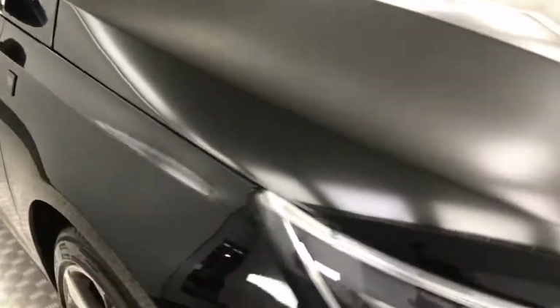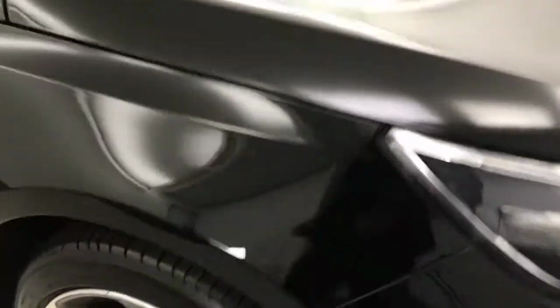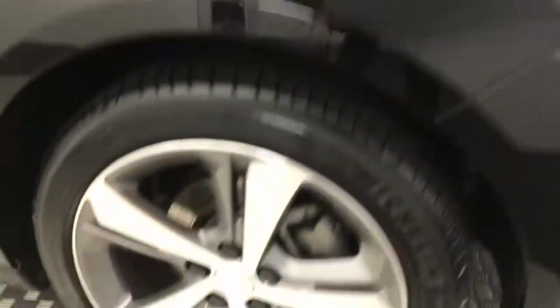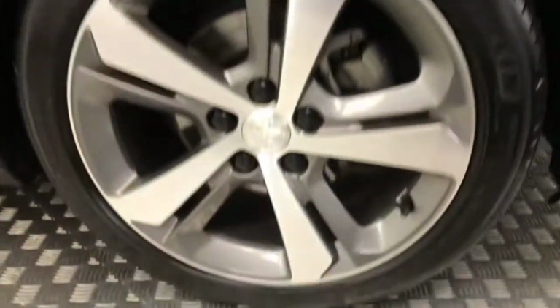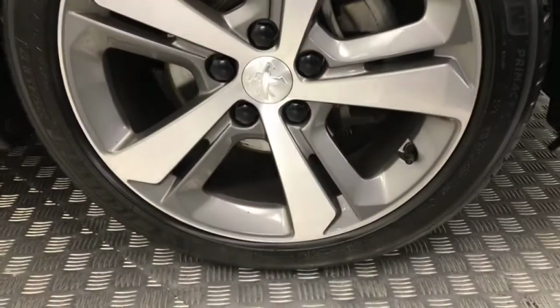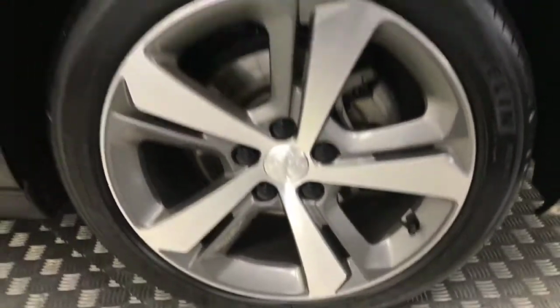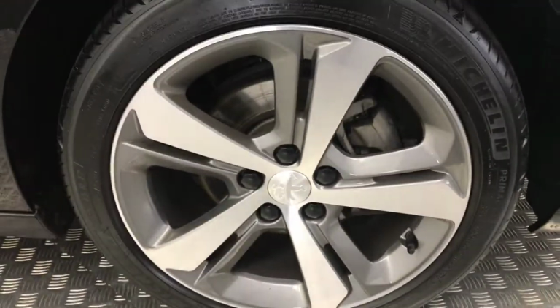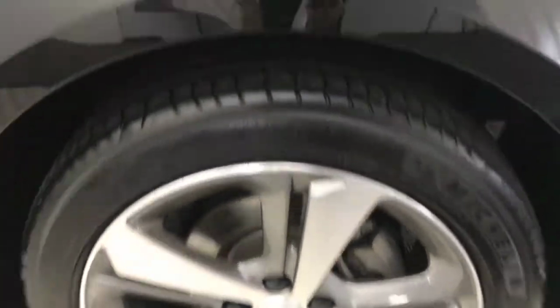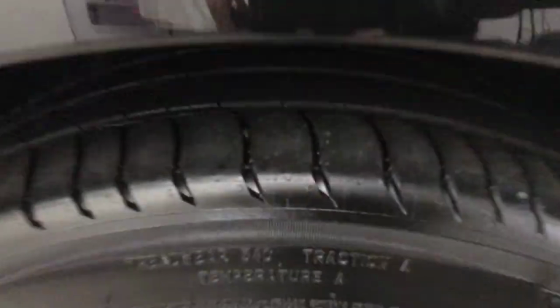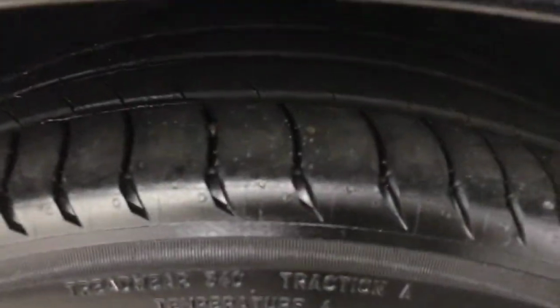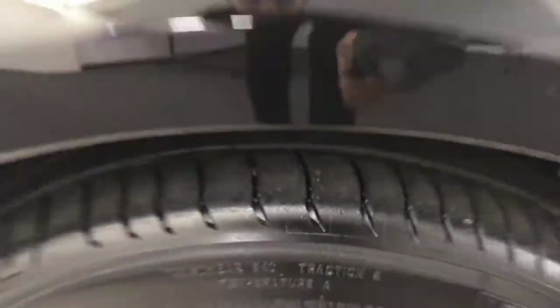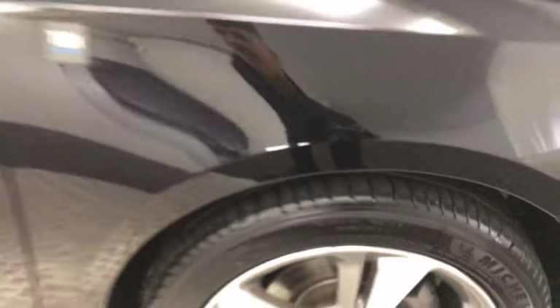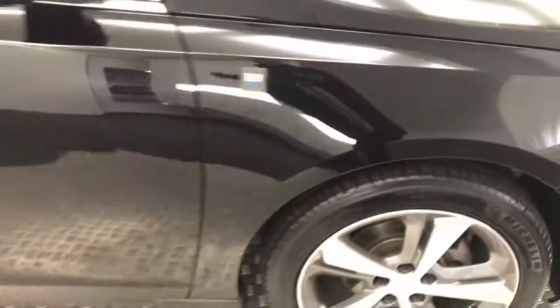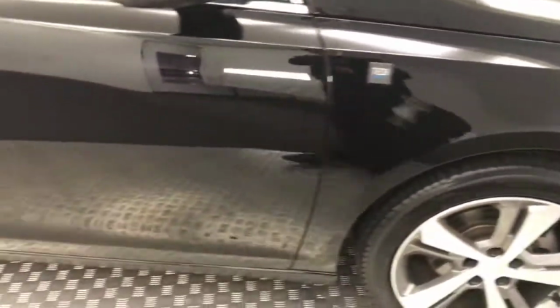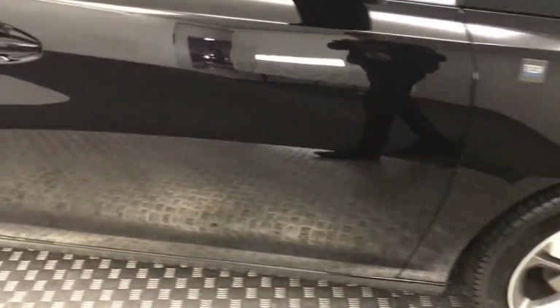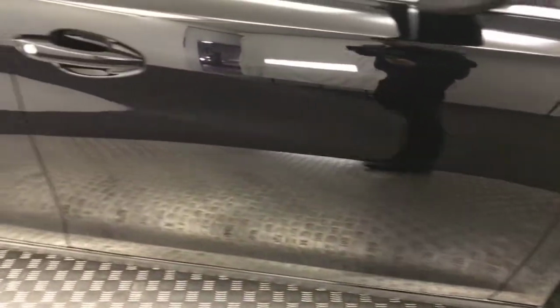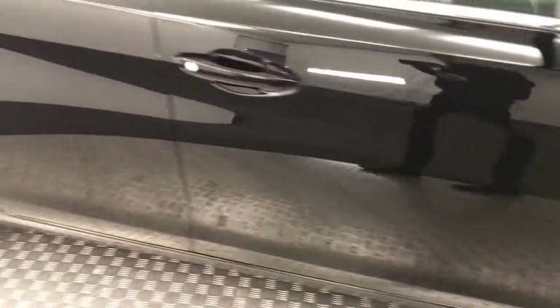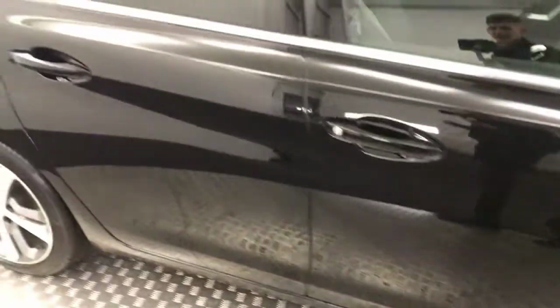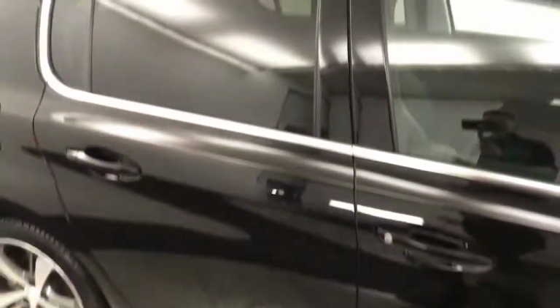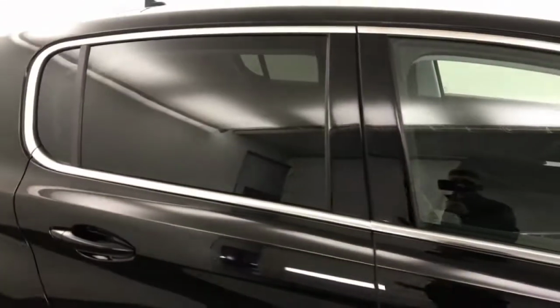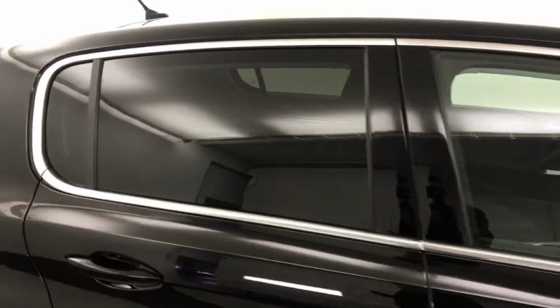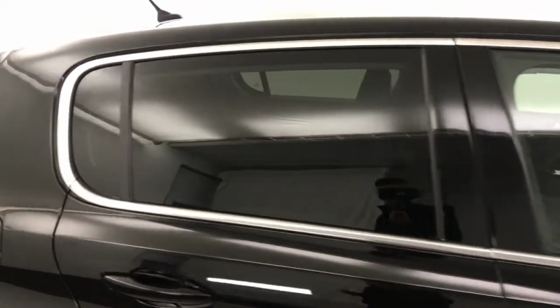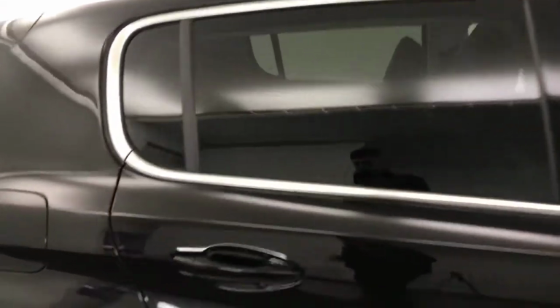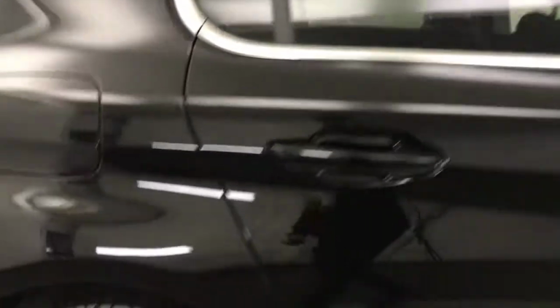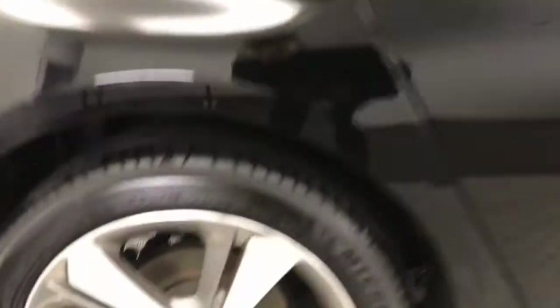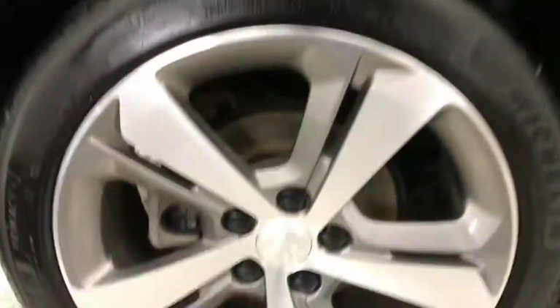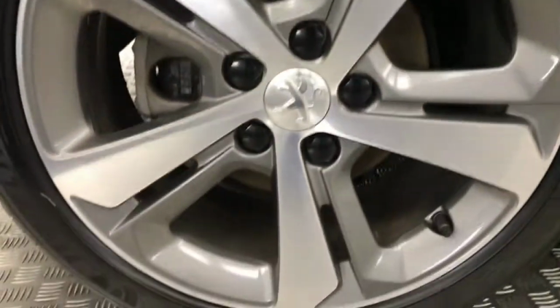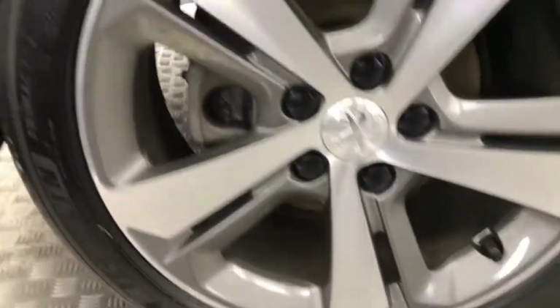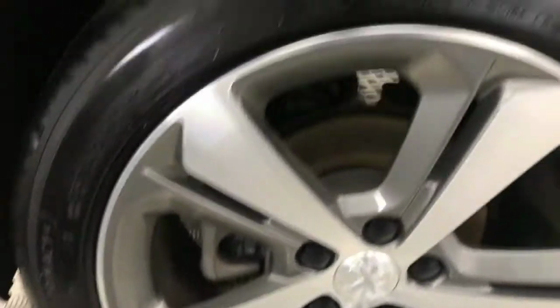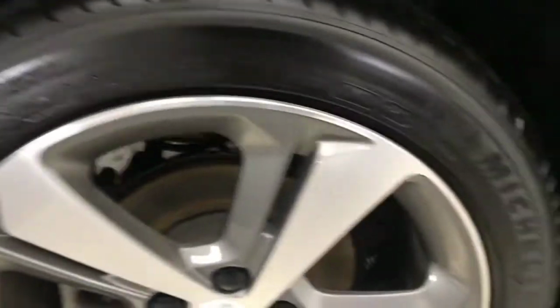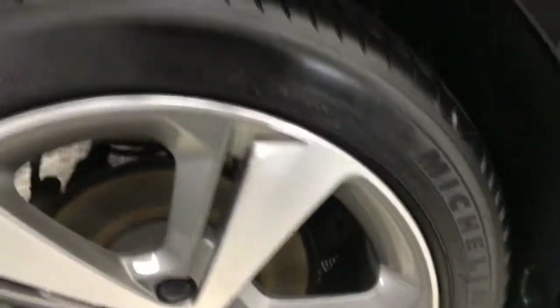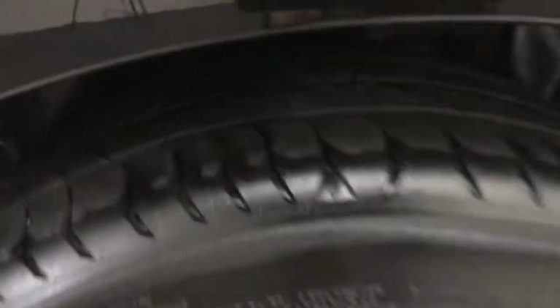Bringing it down to the side. The diamond cut alloy wheels, all in great condition. Loads of life left on the tyres. Paint down the side, super clean. Previously glass on the rear windows. Again, your alloys are all in great condition there.